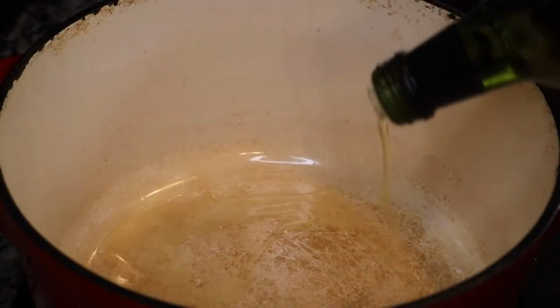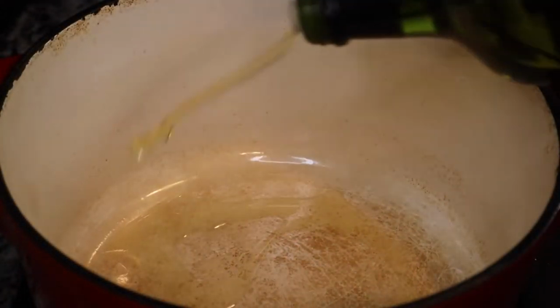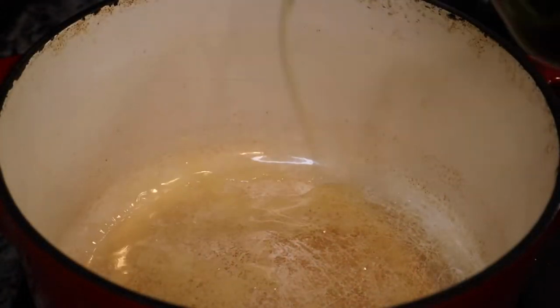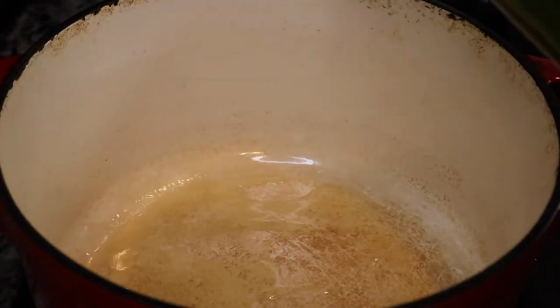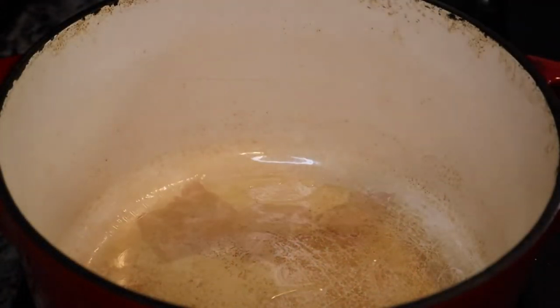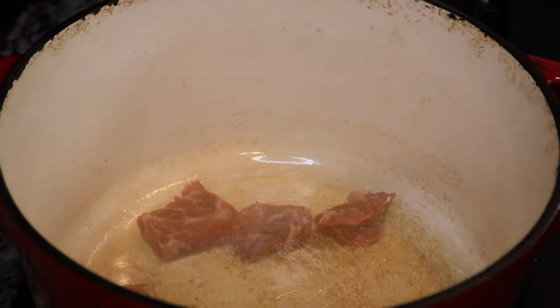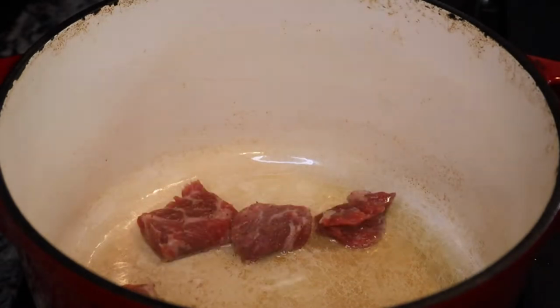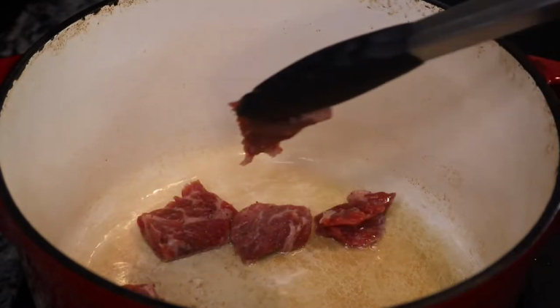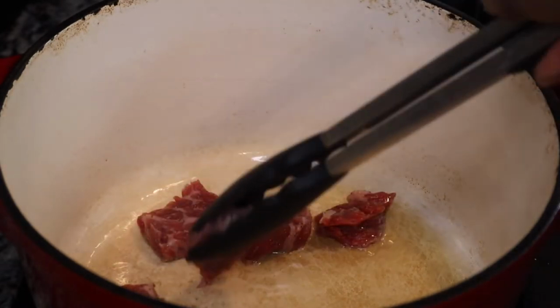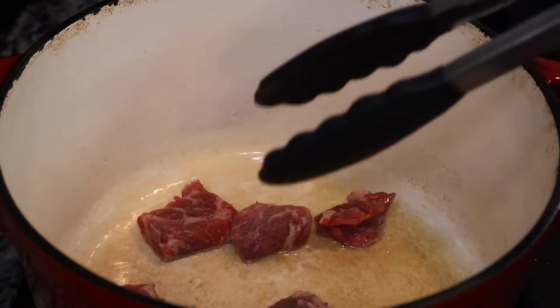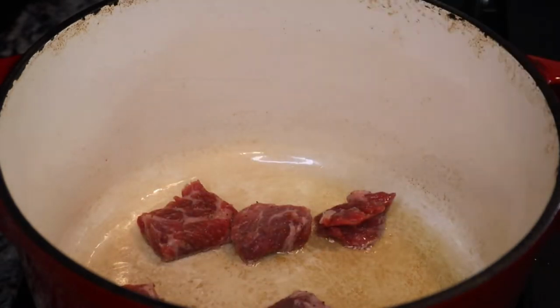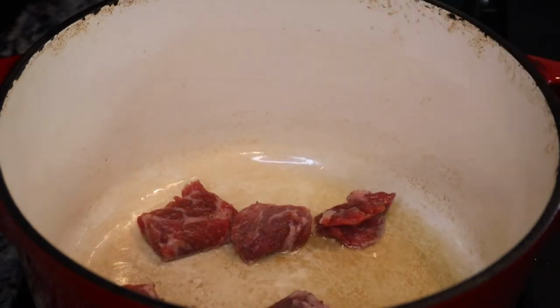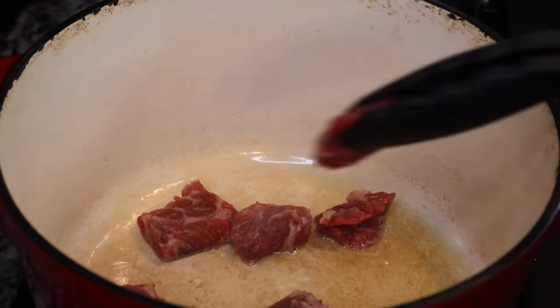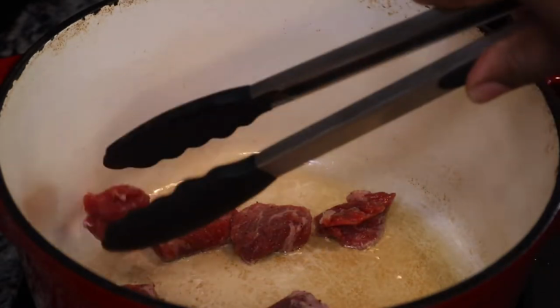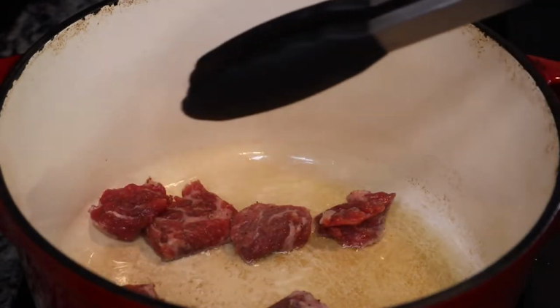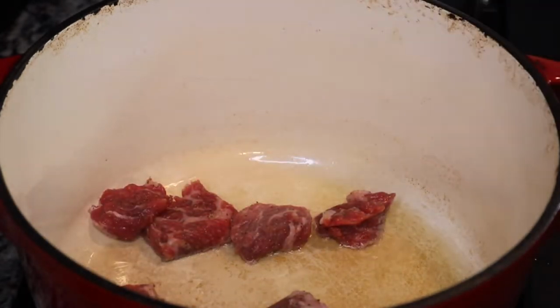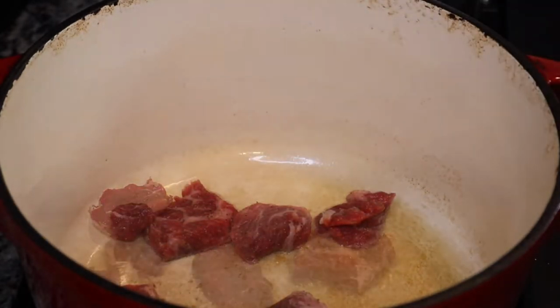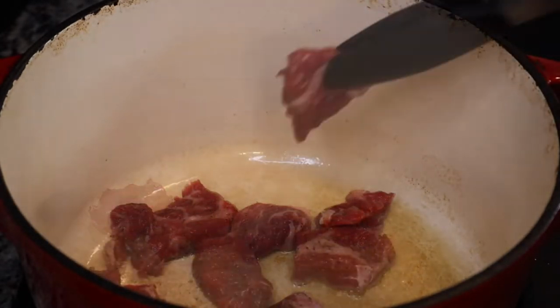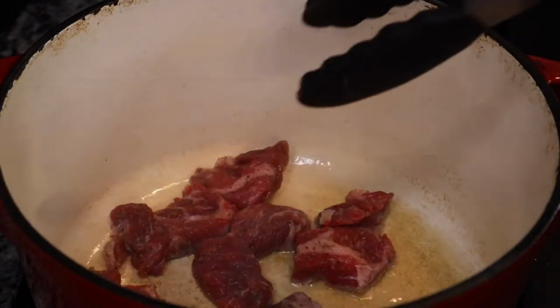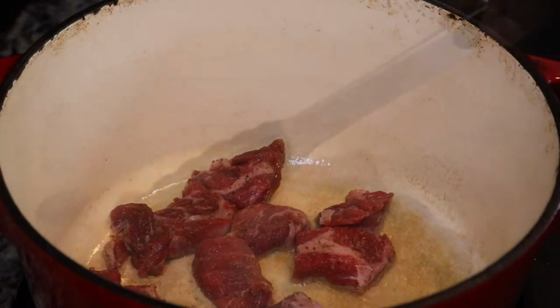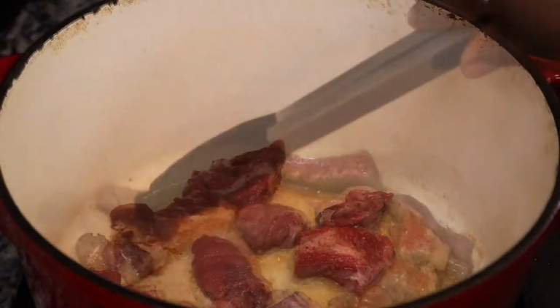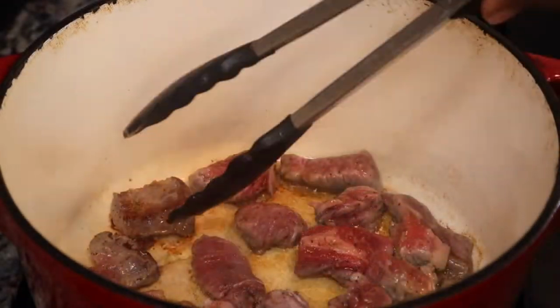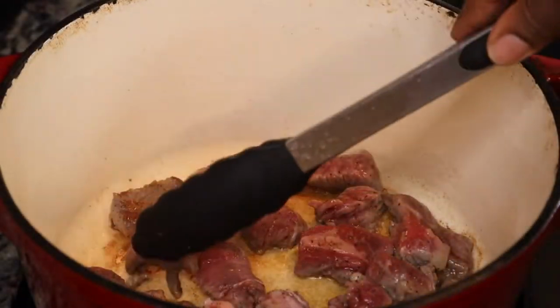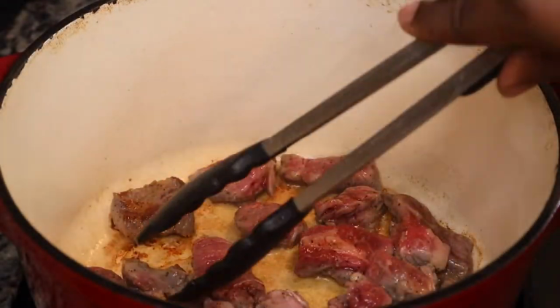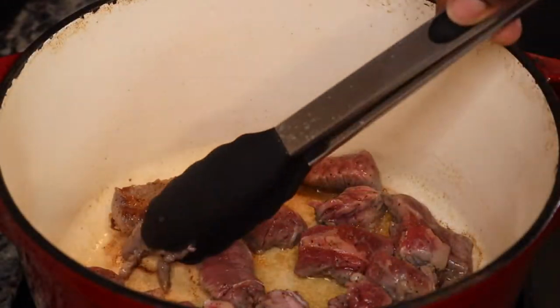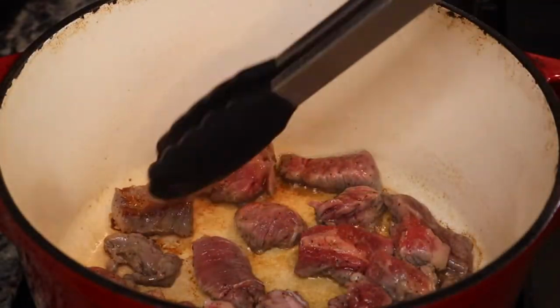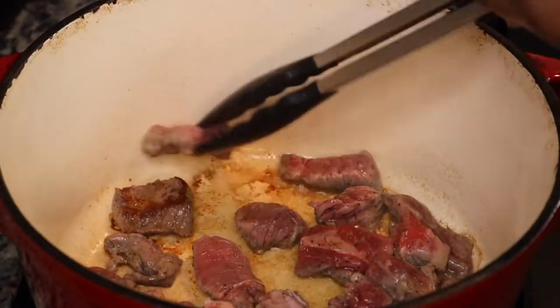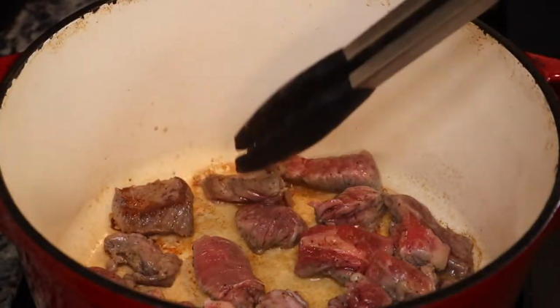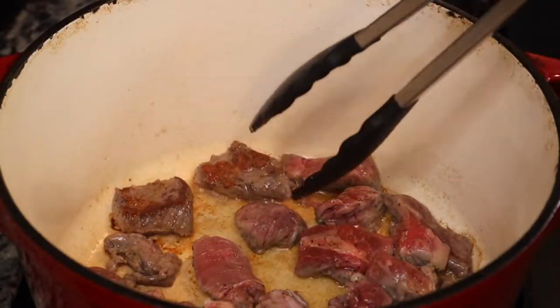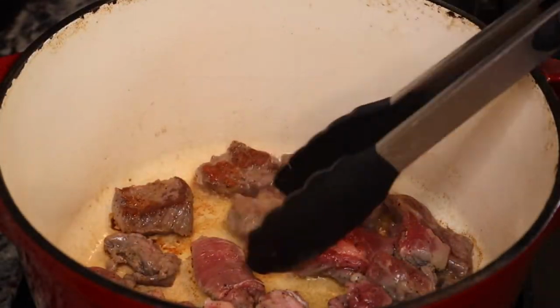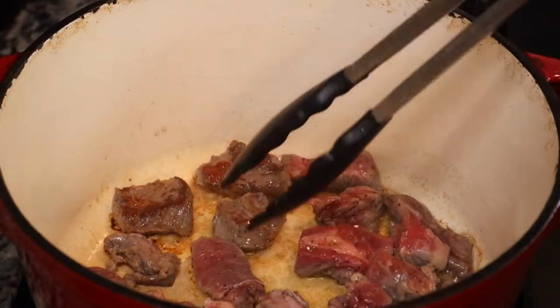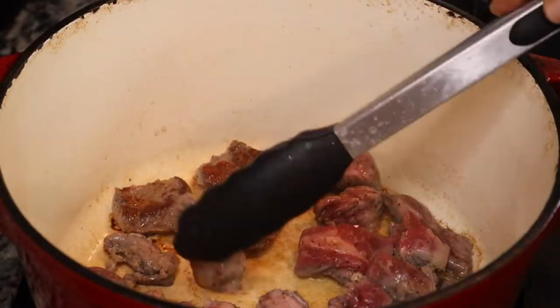Next I'm going to brown the beef. I'm using avocado oil in my dutch oven and browning the beef on all sides in batches — you don't want your beef to steam, you want a nice color on it.